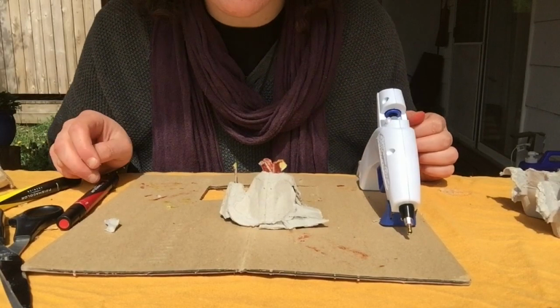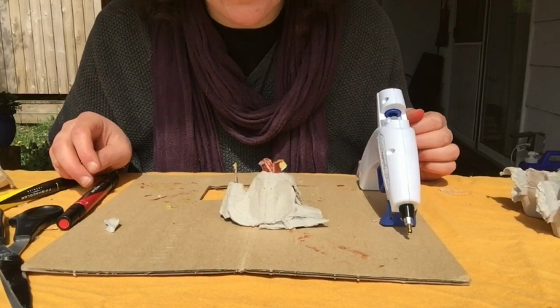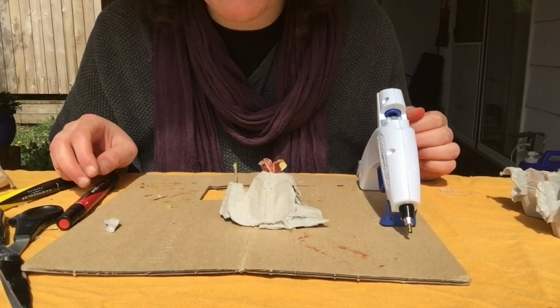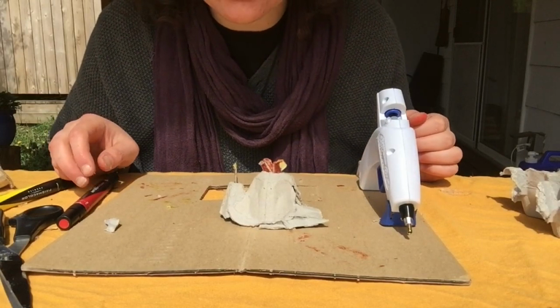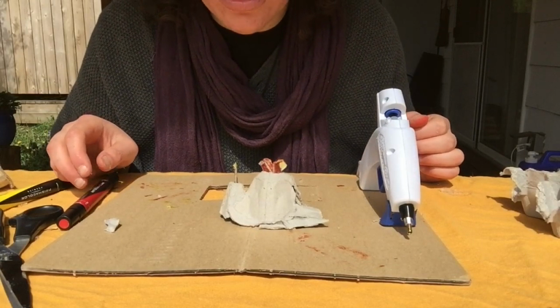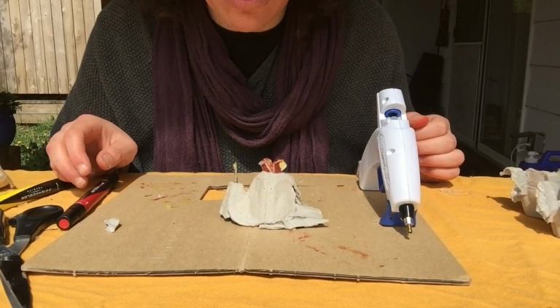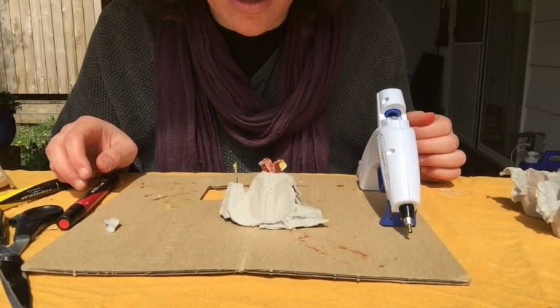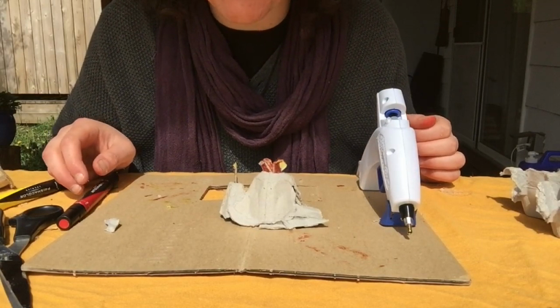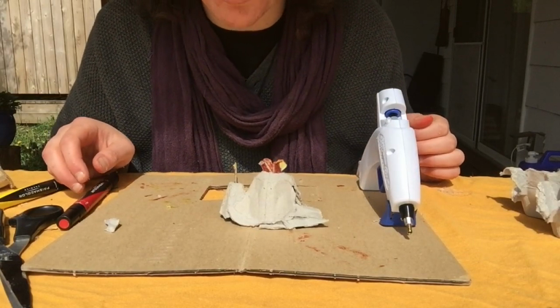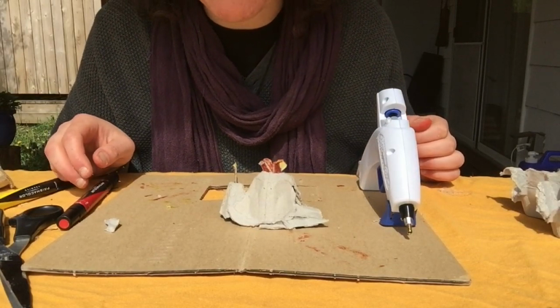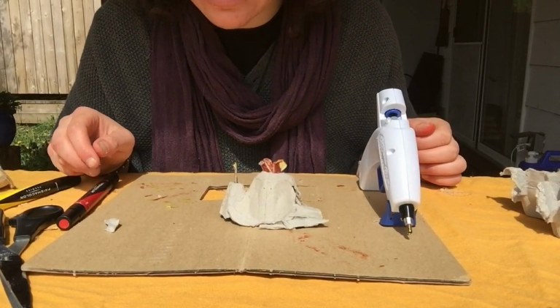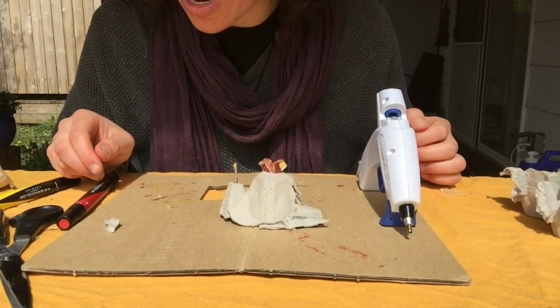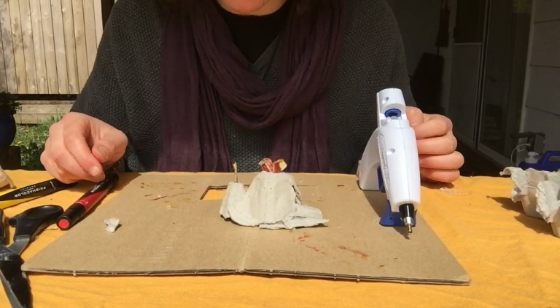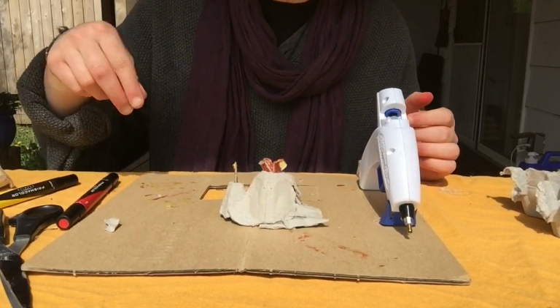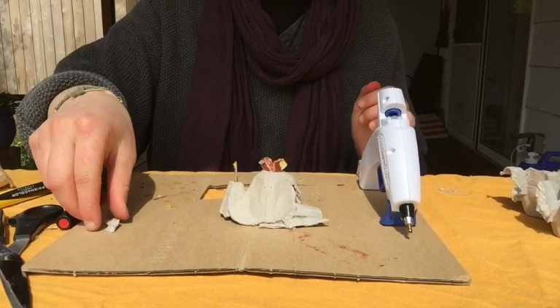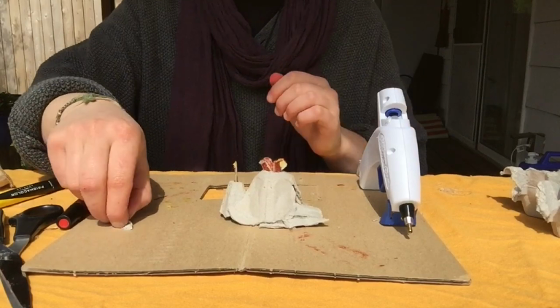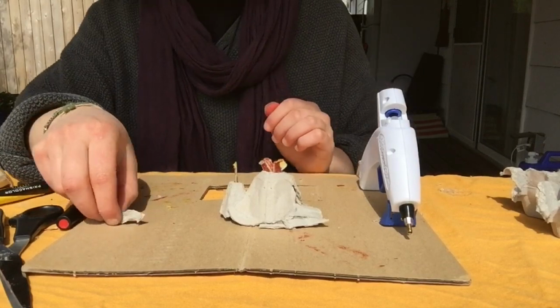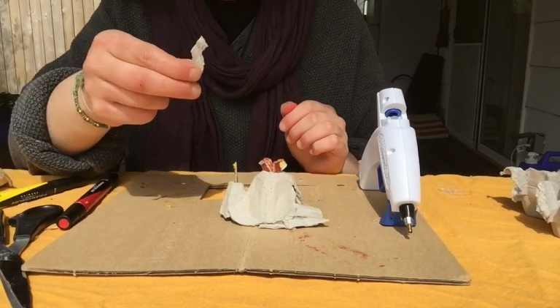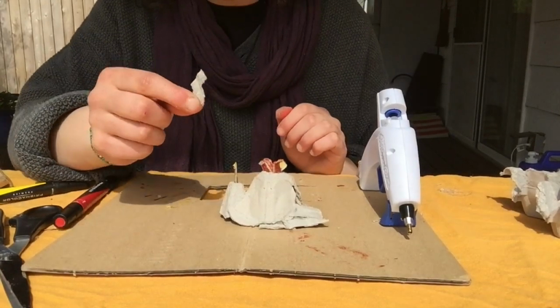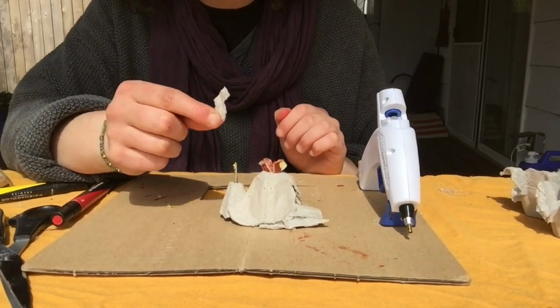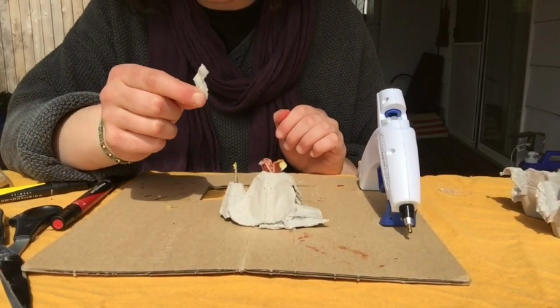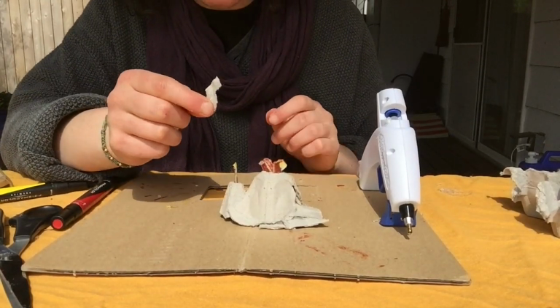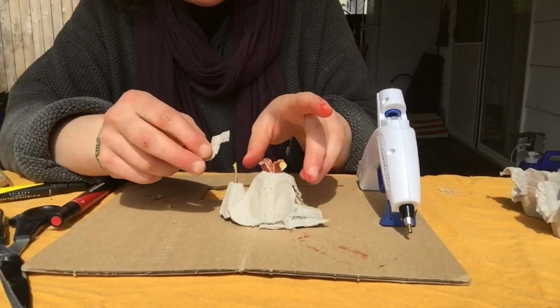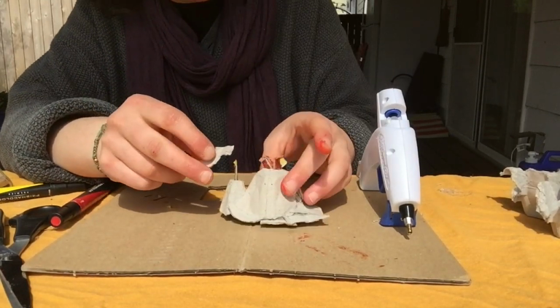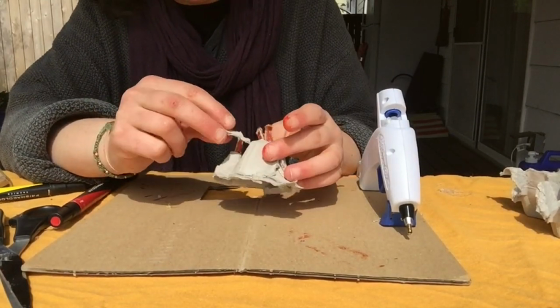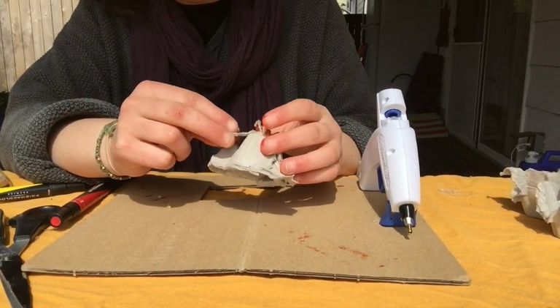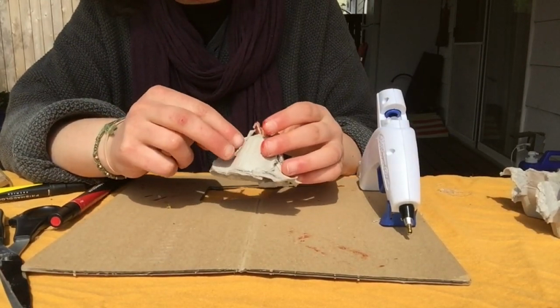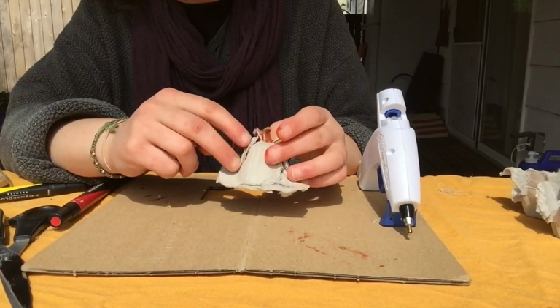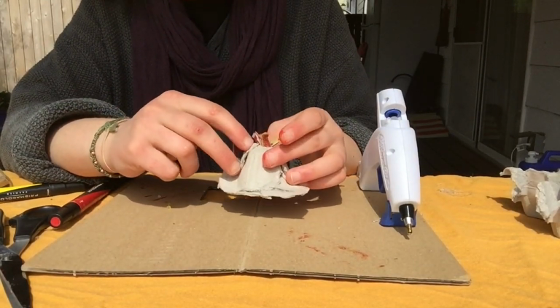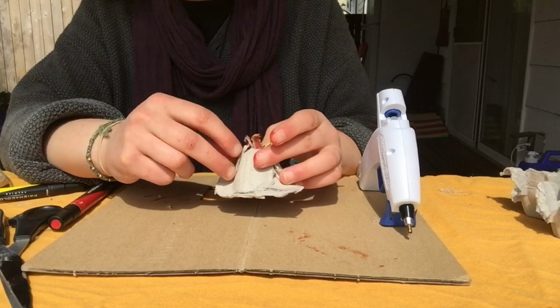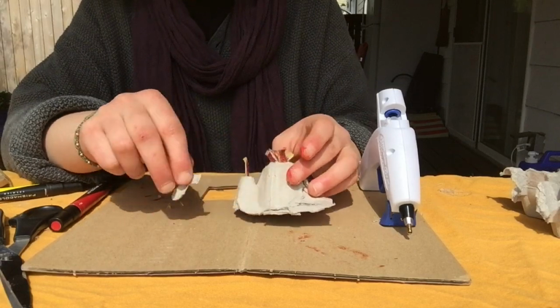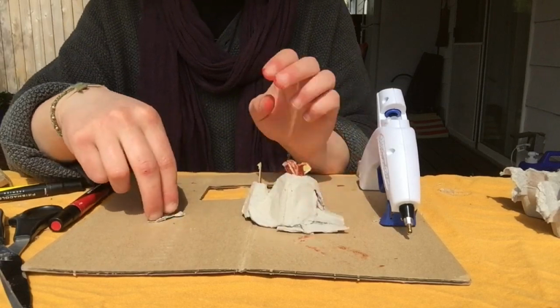Now I don't want there to just be lava coming out of the top of my volcano — I want it streaming down the sides too. So I'm going to tear up more pieces of egg carton to make lava going down the sides of the volcano.